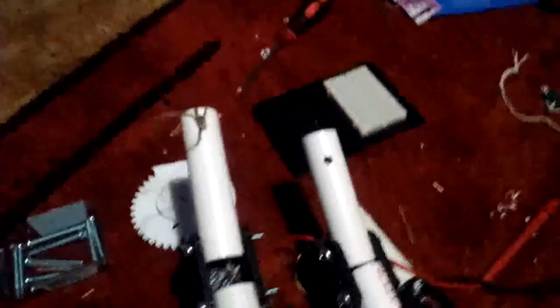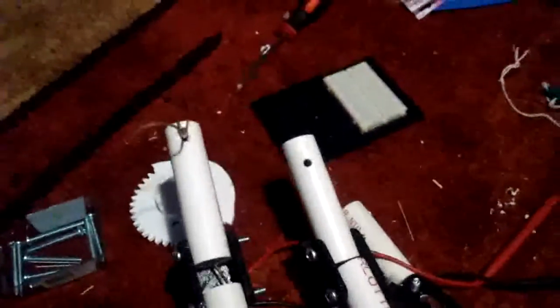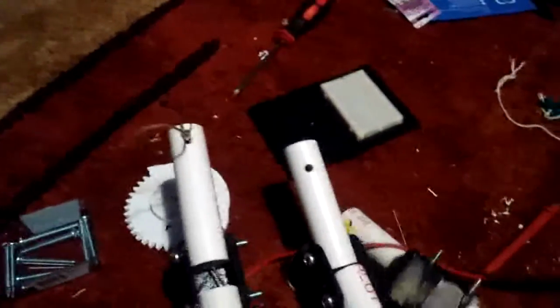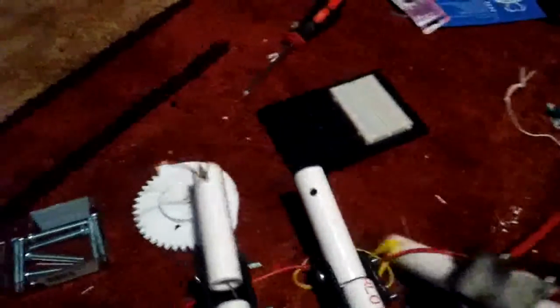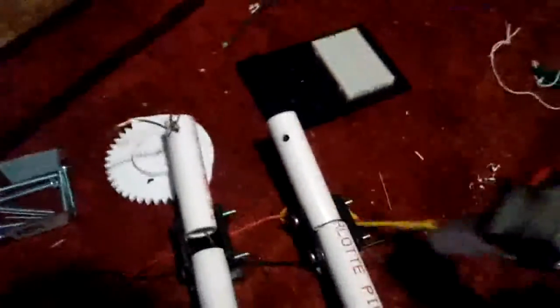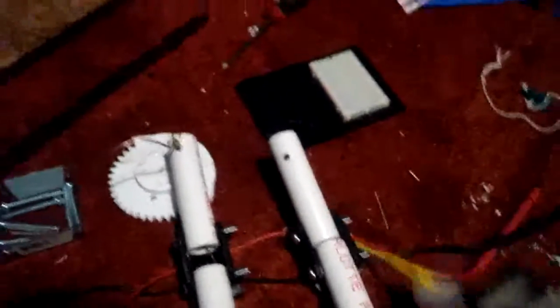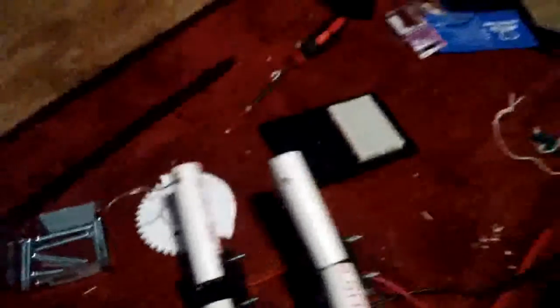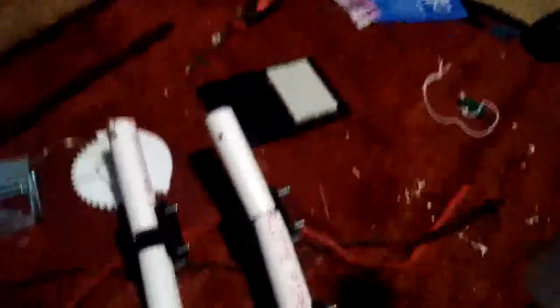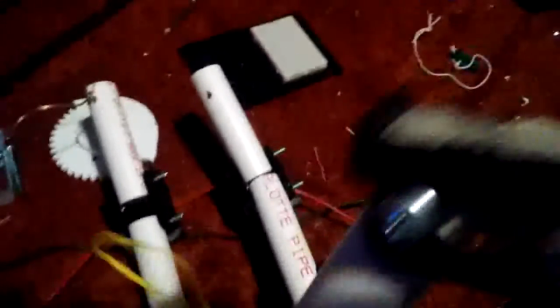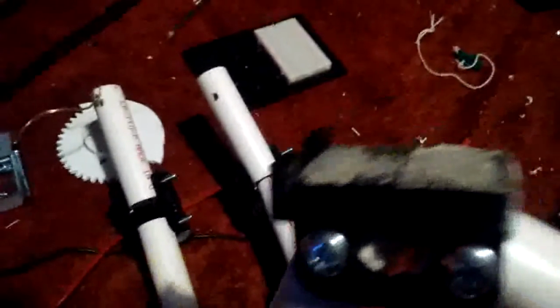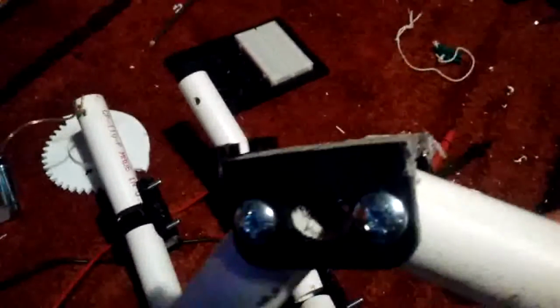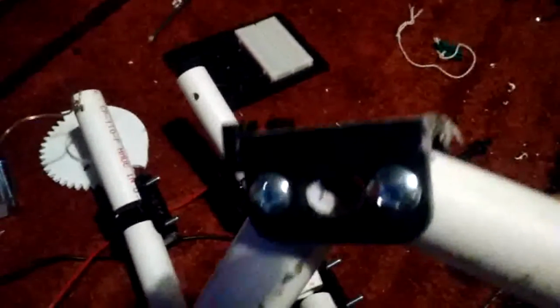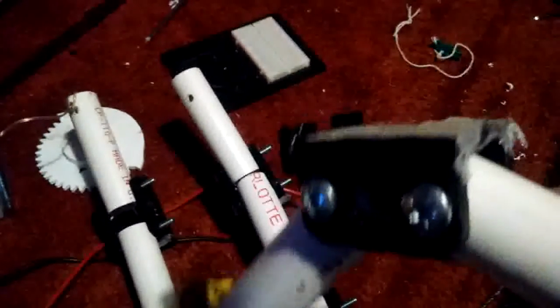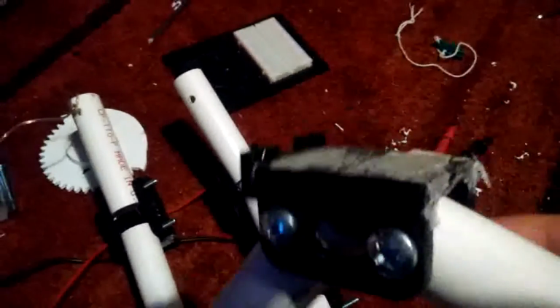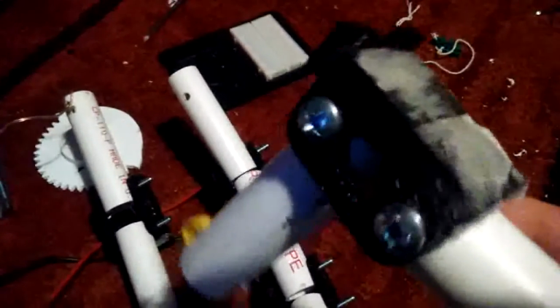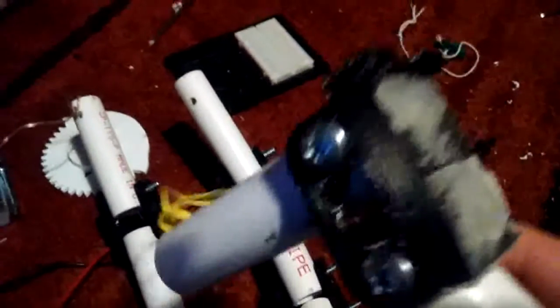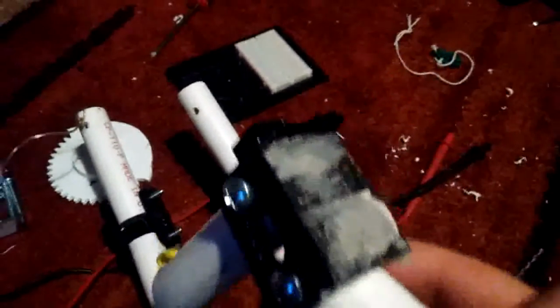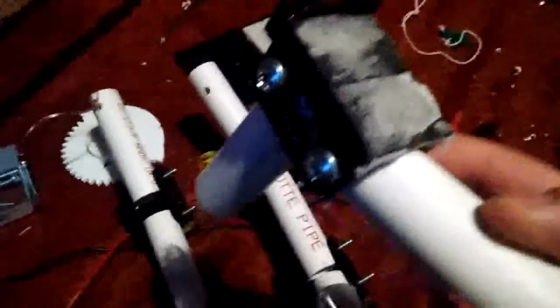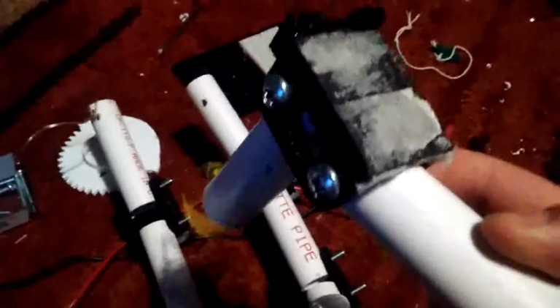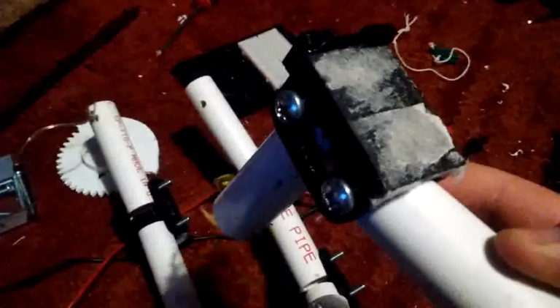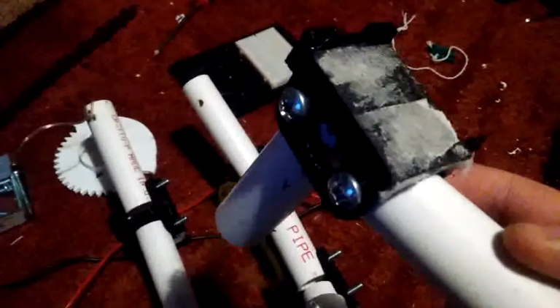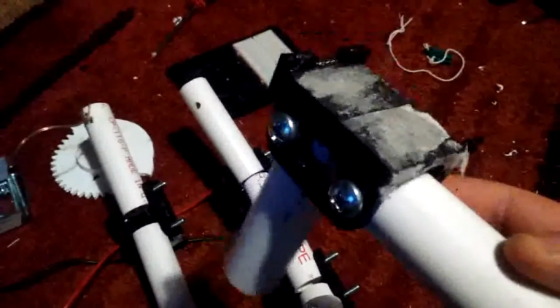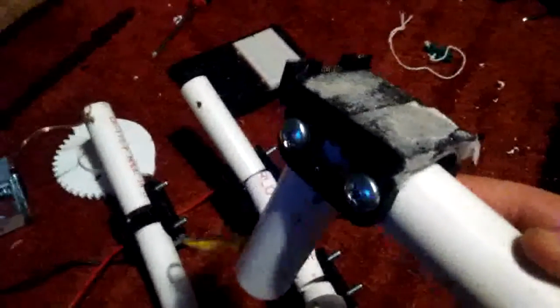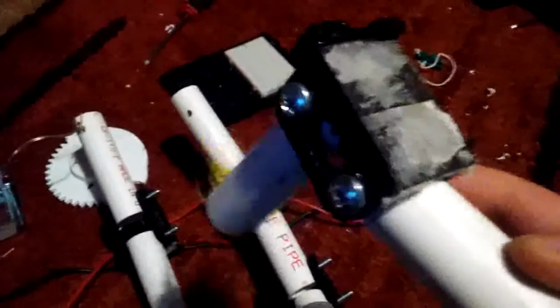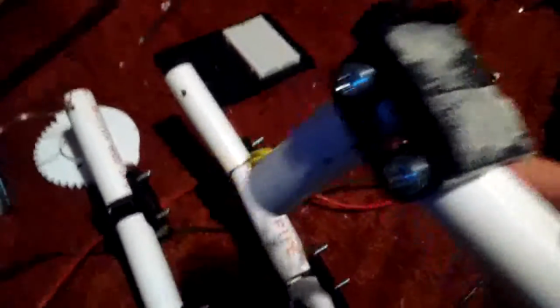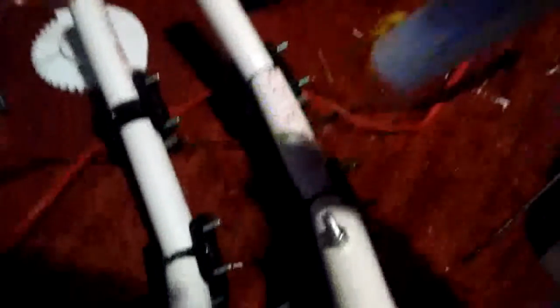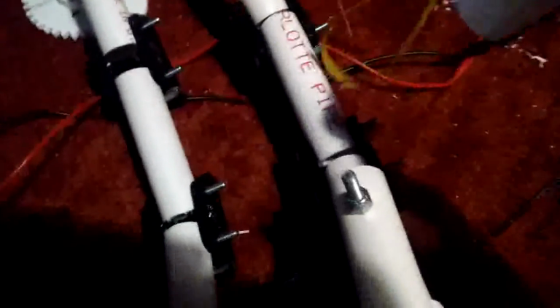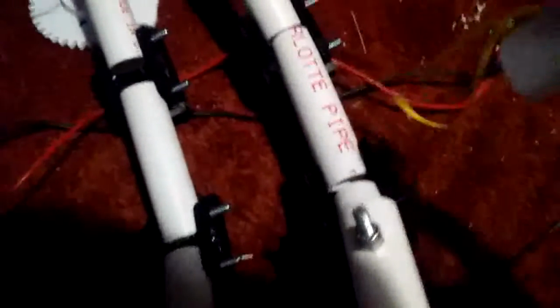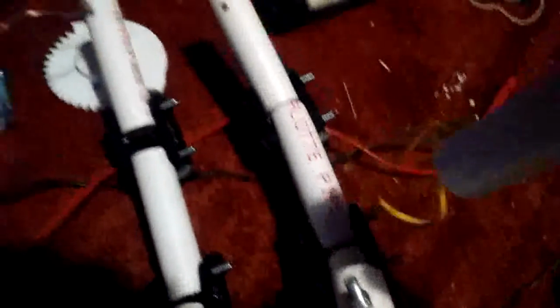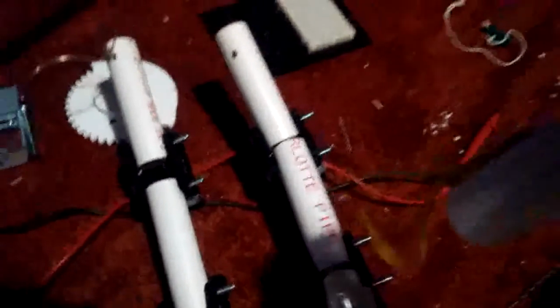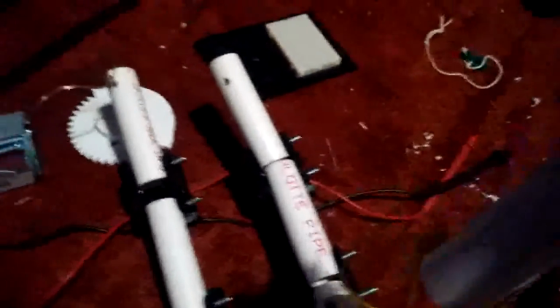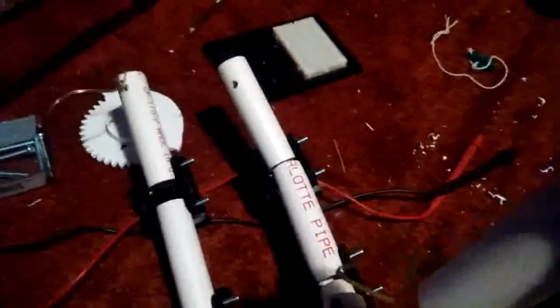I also have to glue some more of these end stops on, because otherwise the fingers would bend the wrong way and they would bend too far, and the cable wouldn't be able to pull them back.